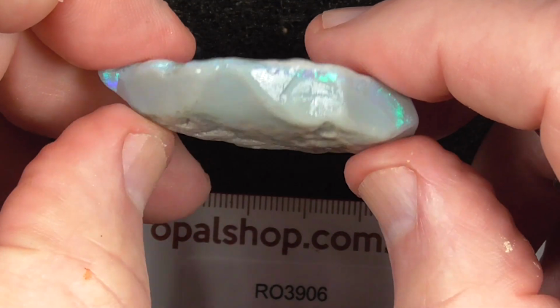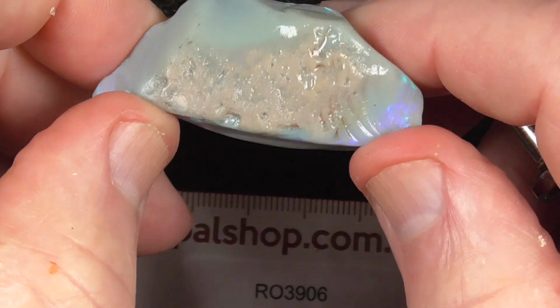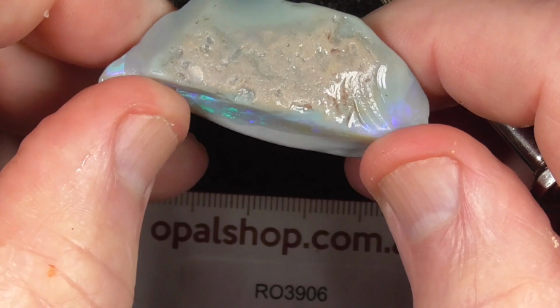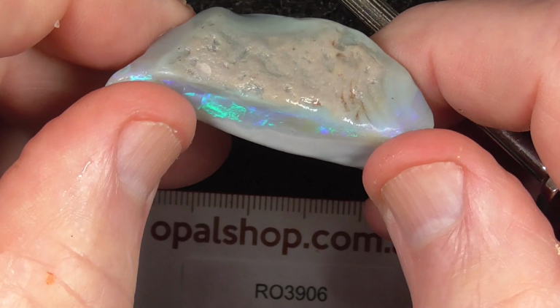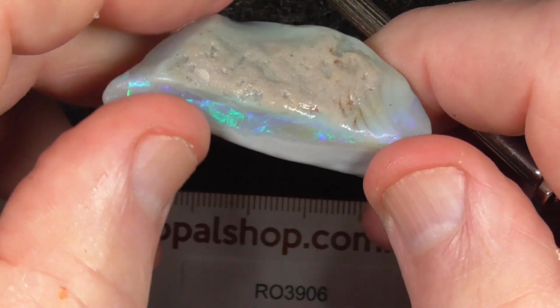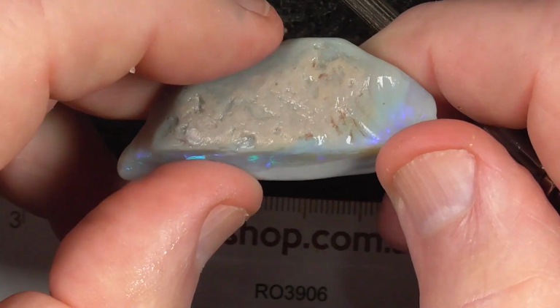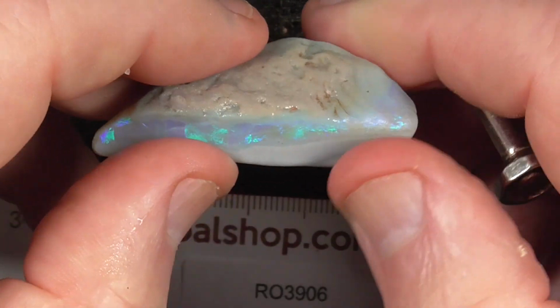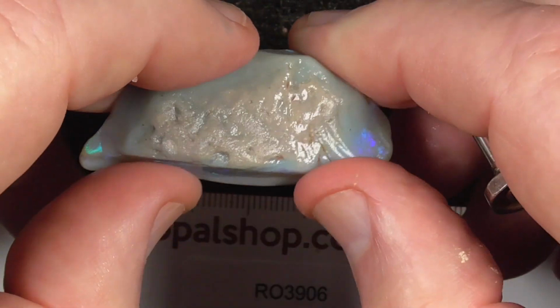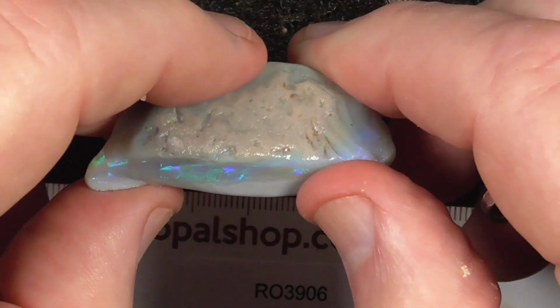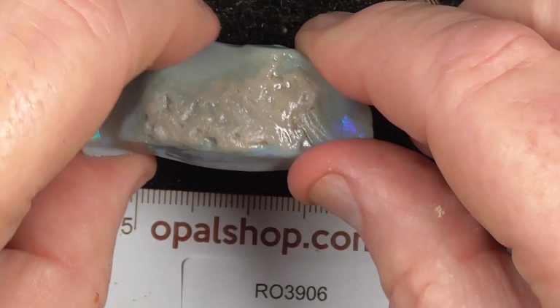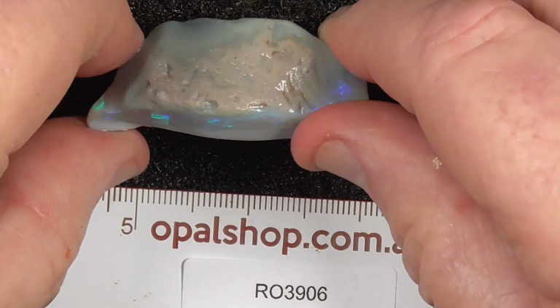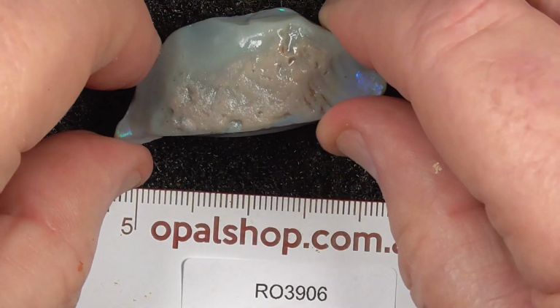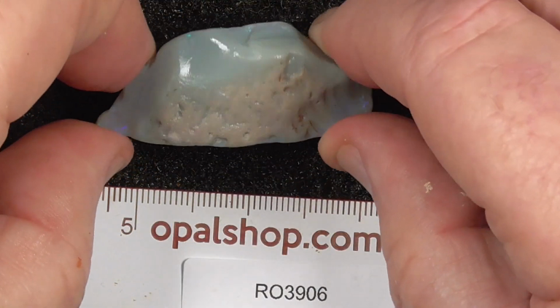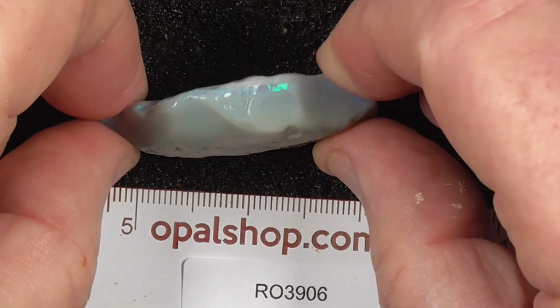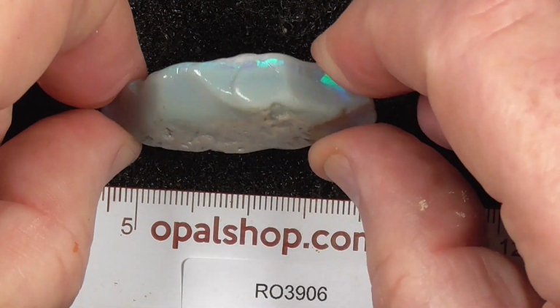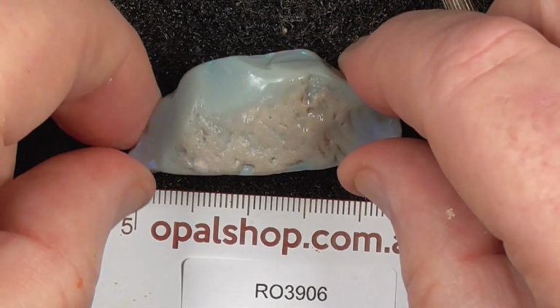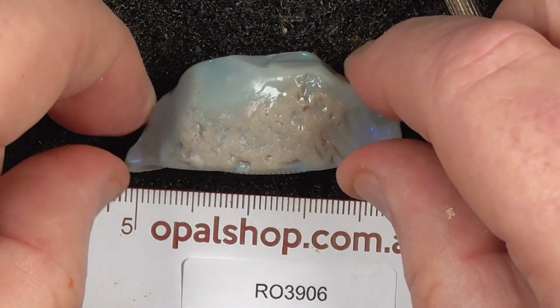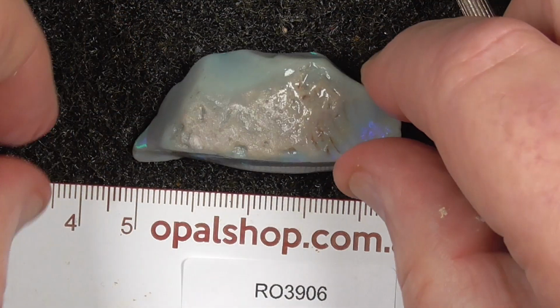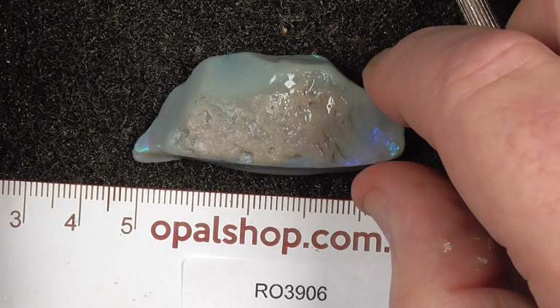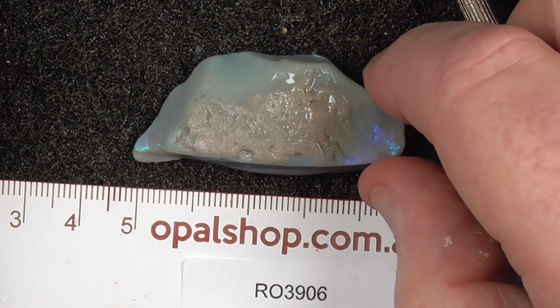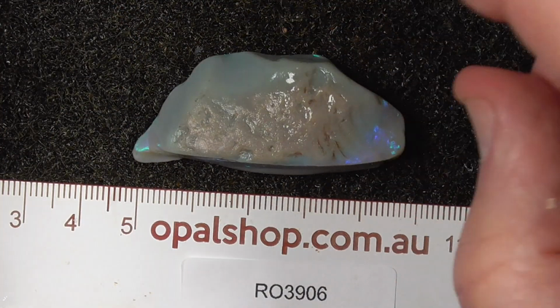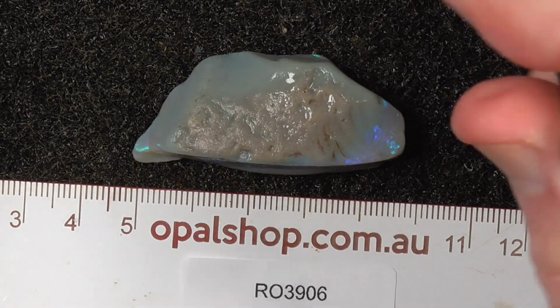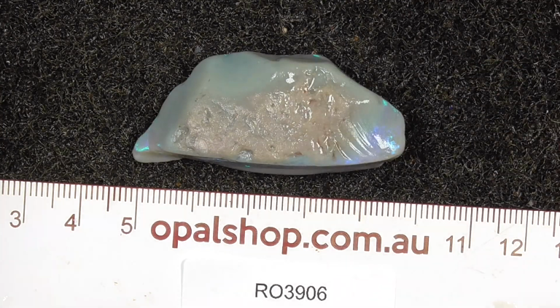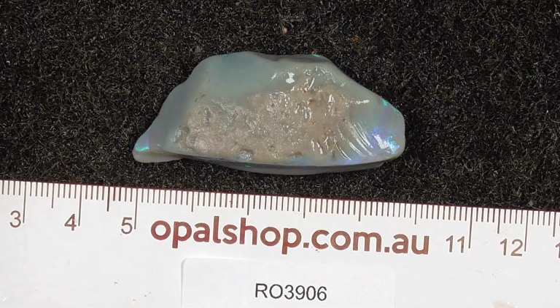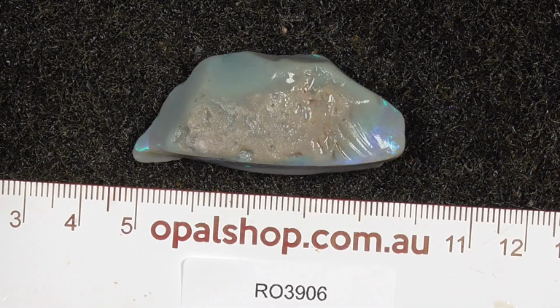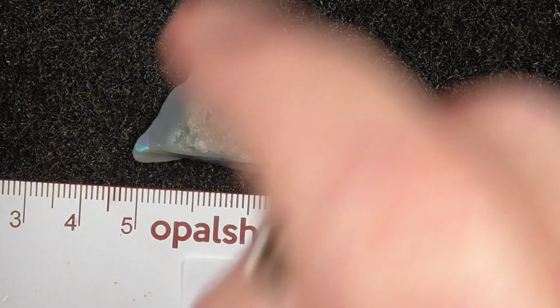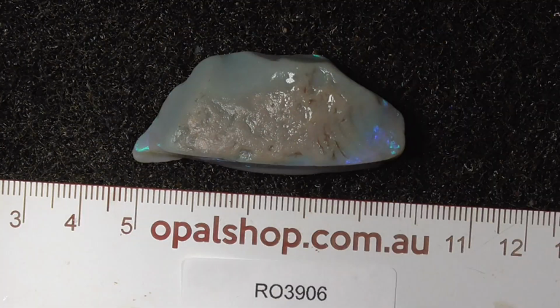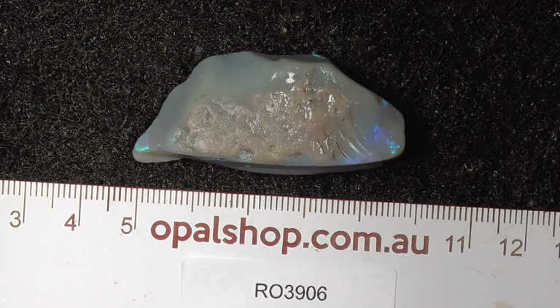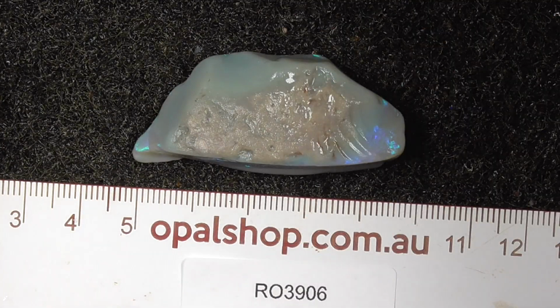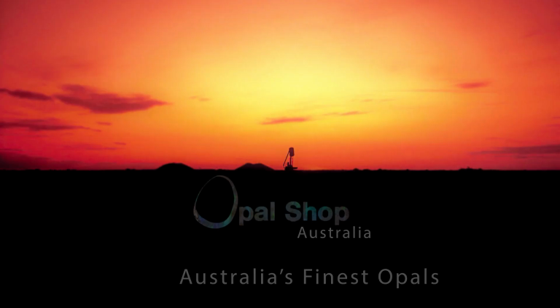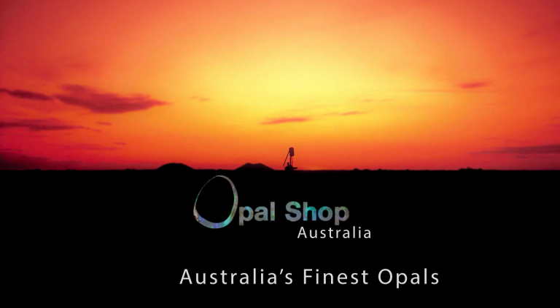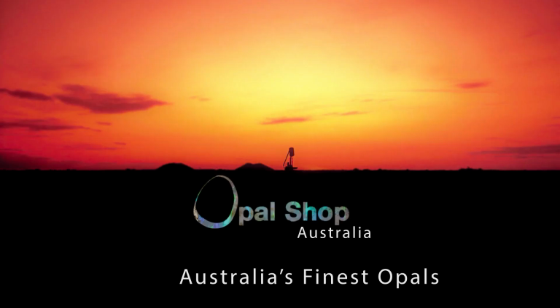Pity it's on lighter green material. Anyway, it is what it is, I'm afraid. Hope you've enjoyed looking at it.